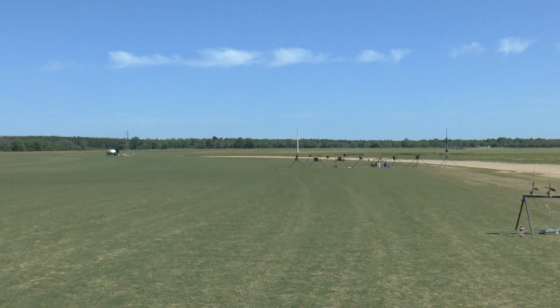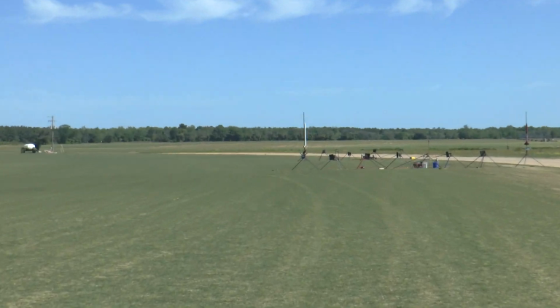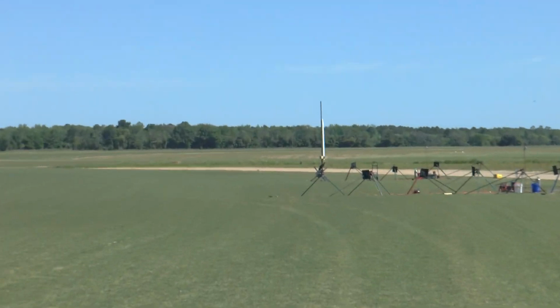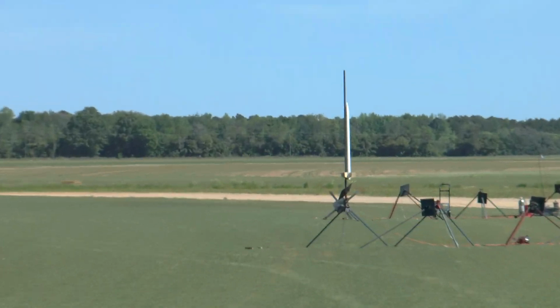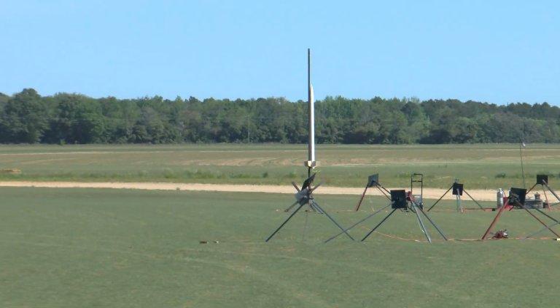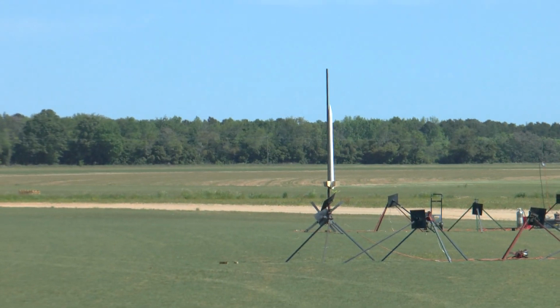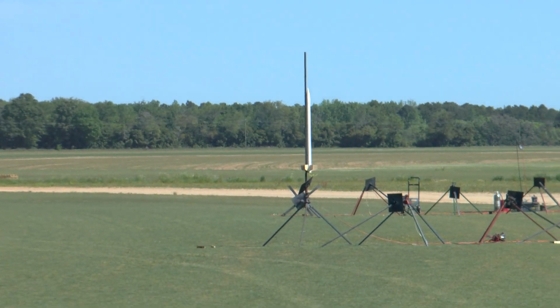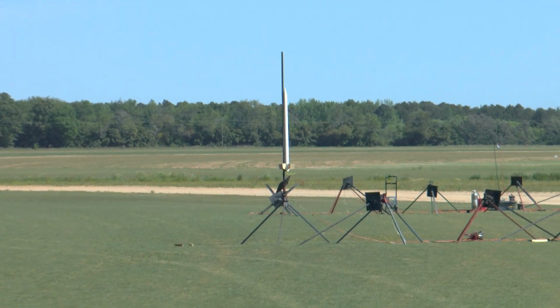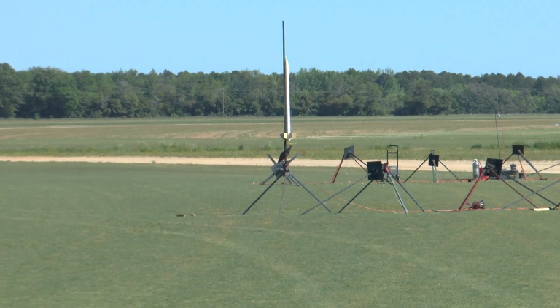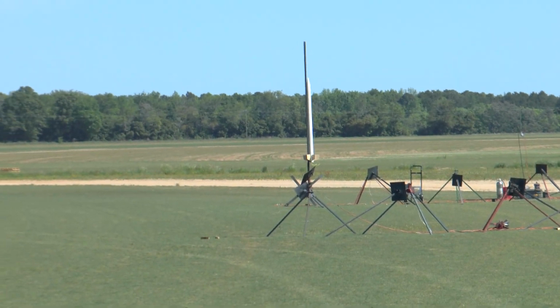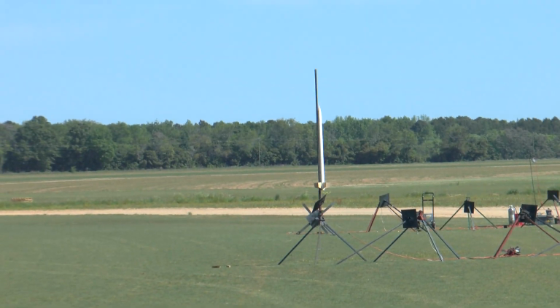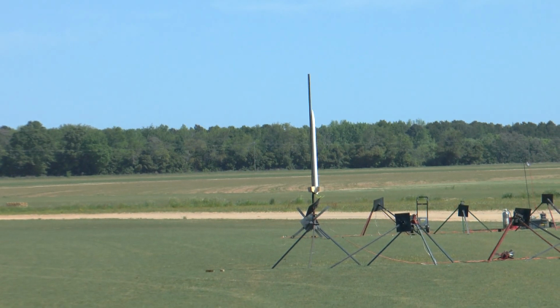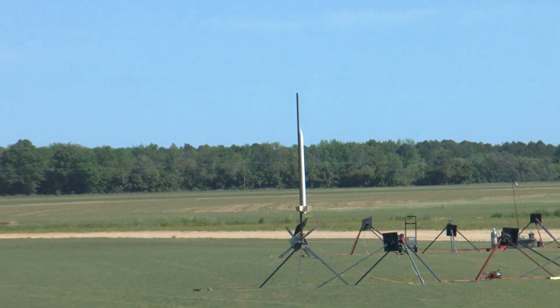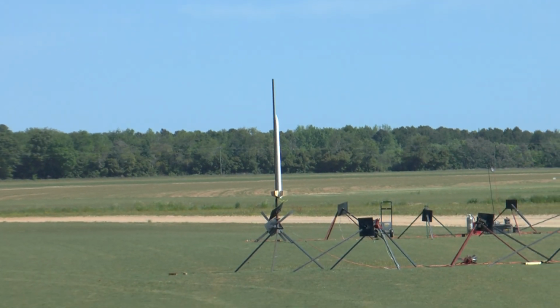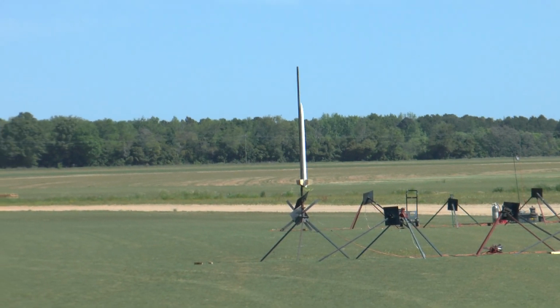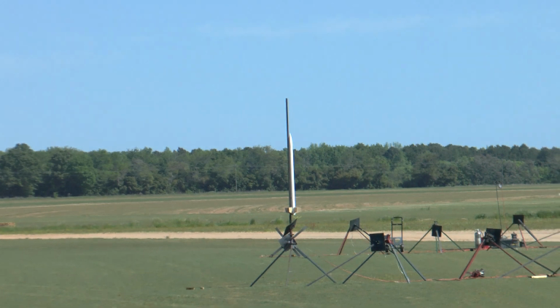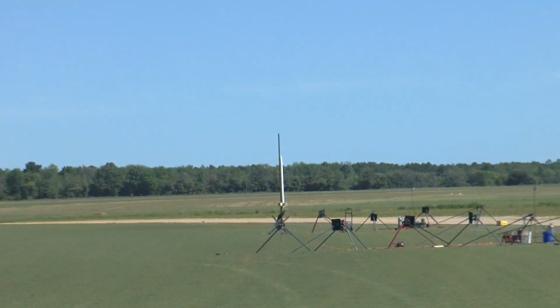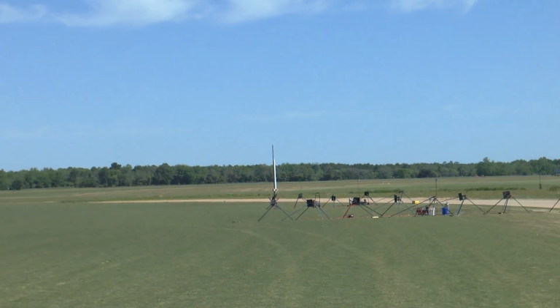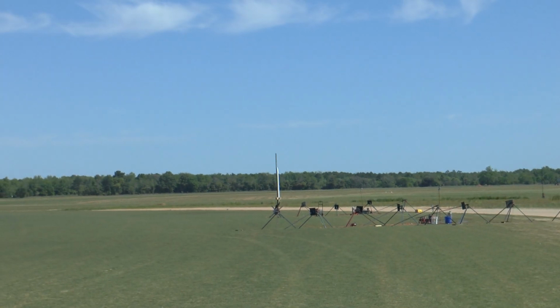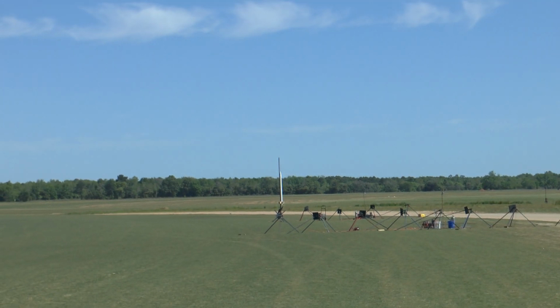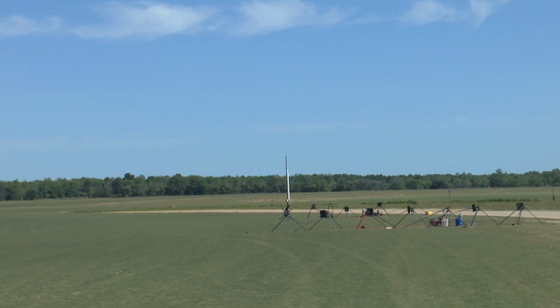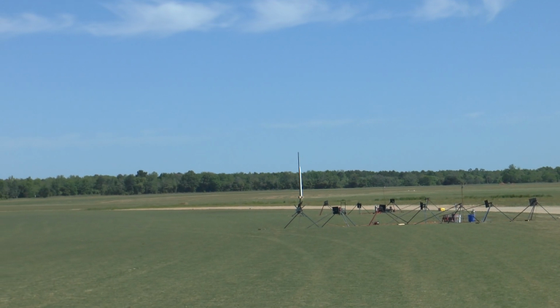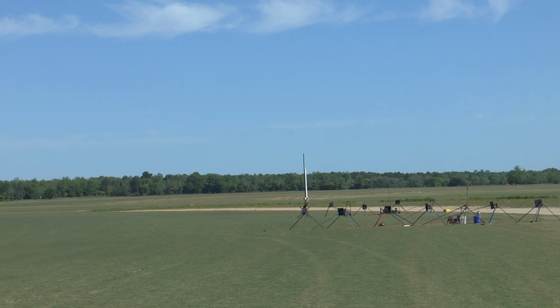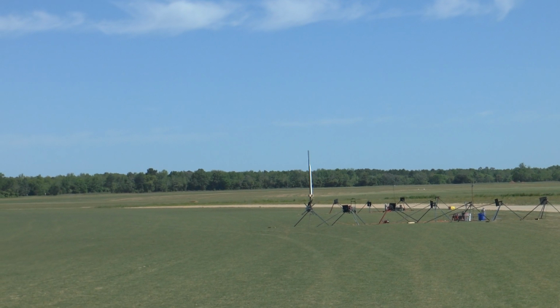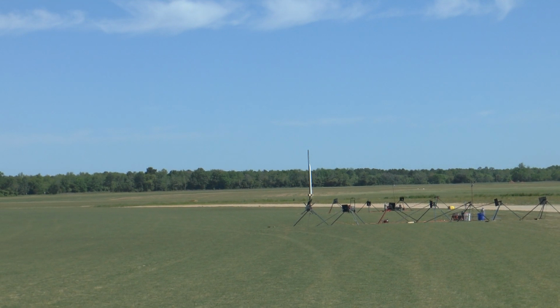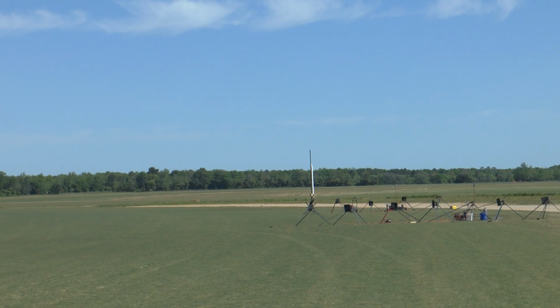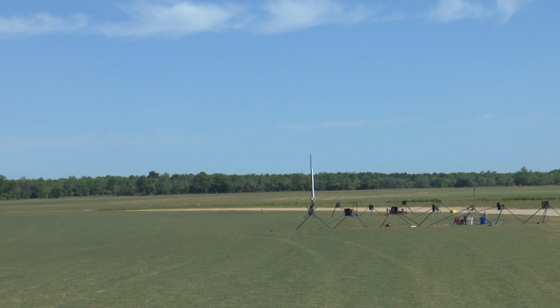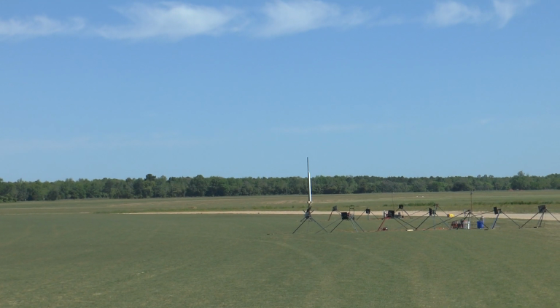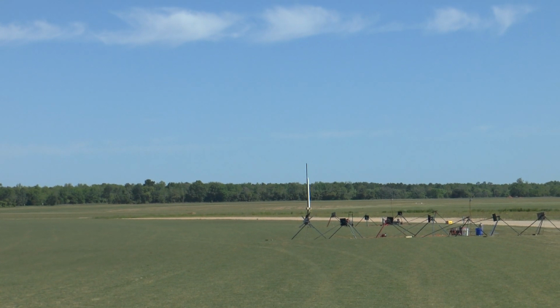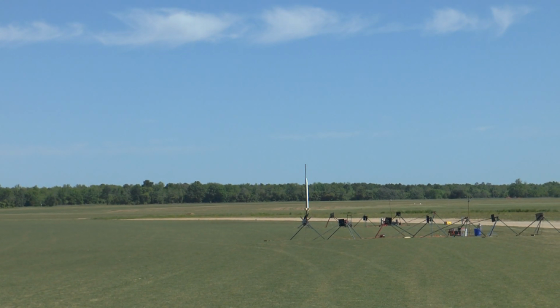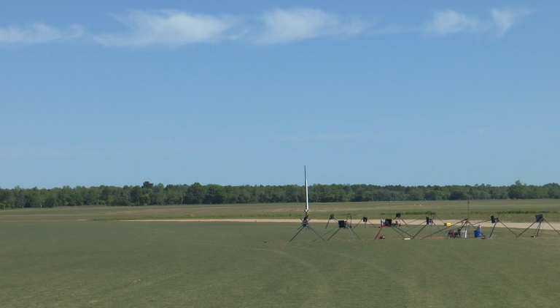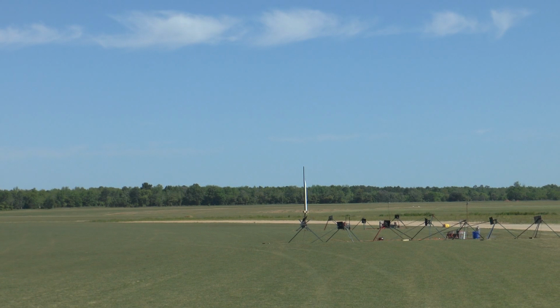On D1, I've got Tom Benford's Ultimate 24 on four G80s, 24mm. Research motors.